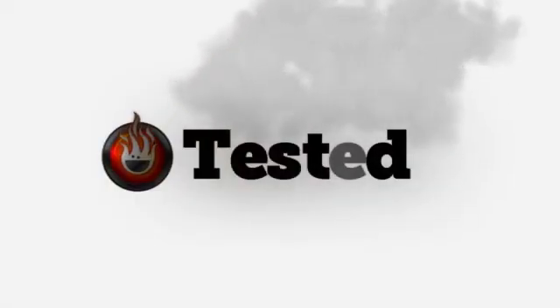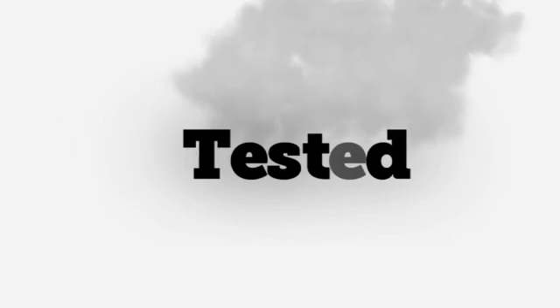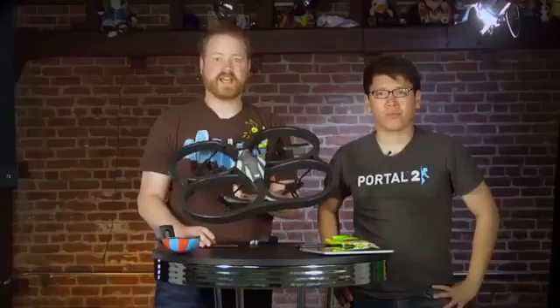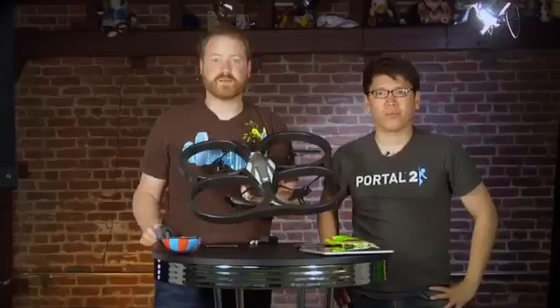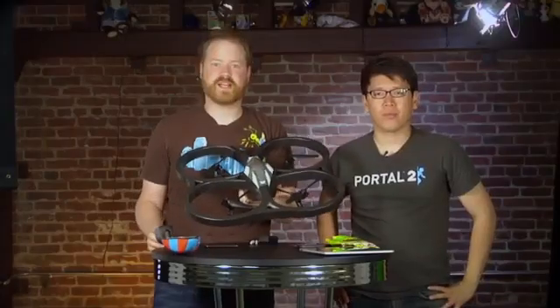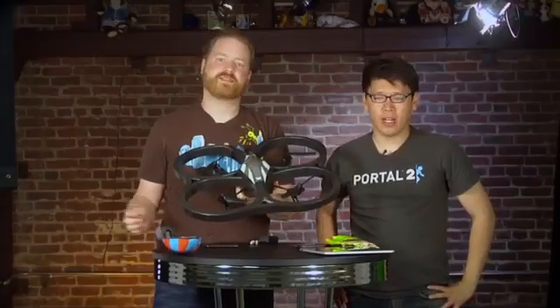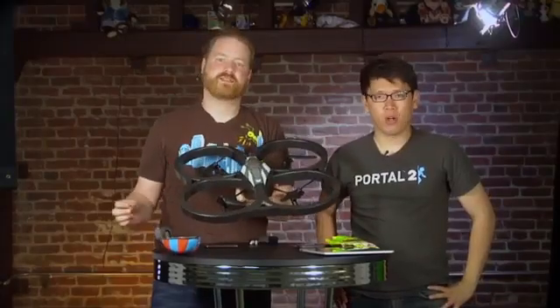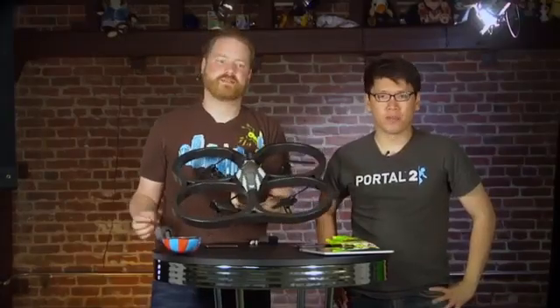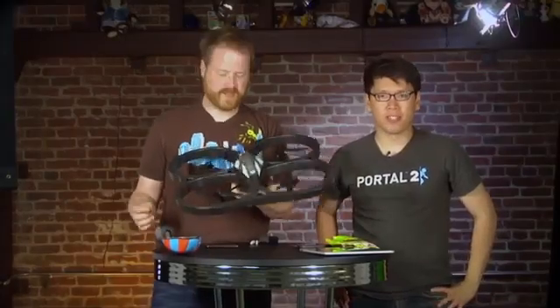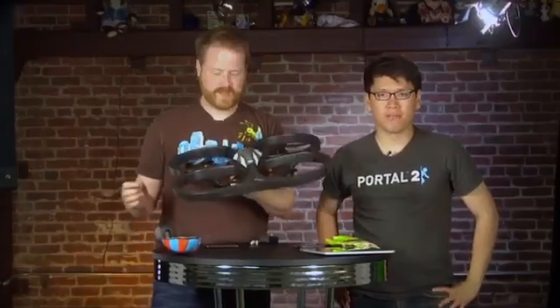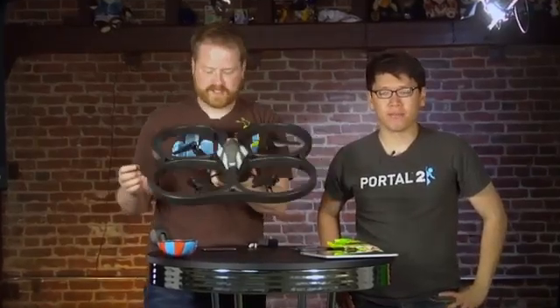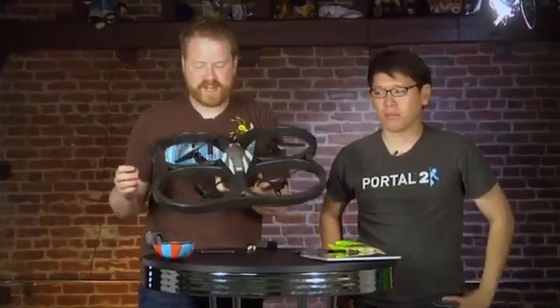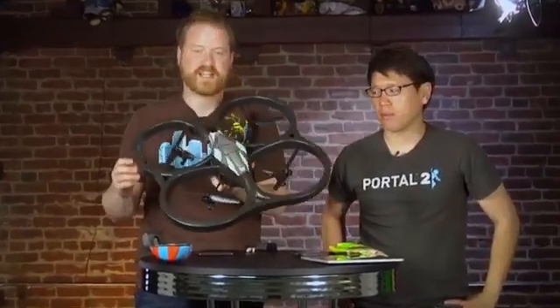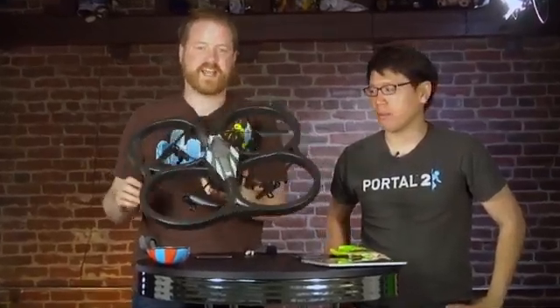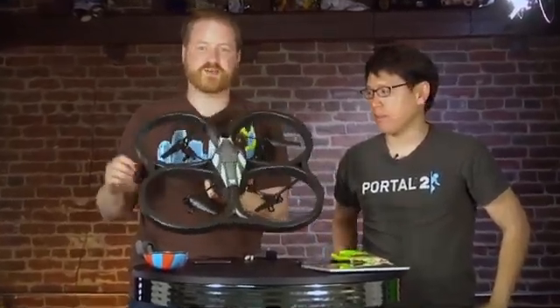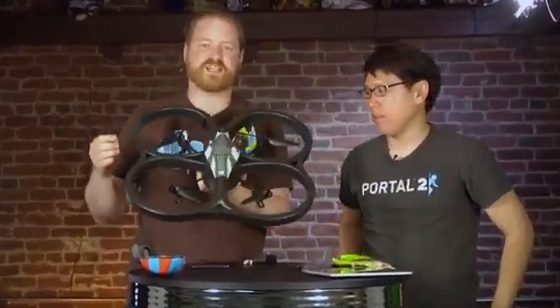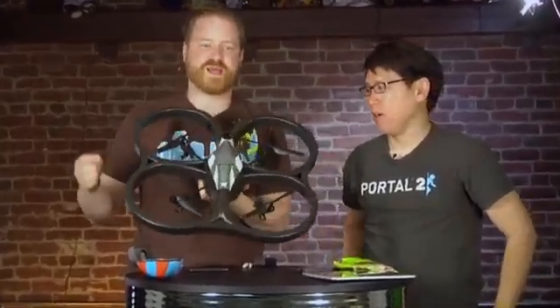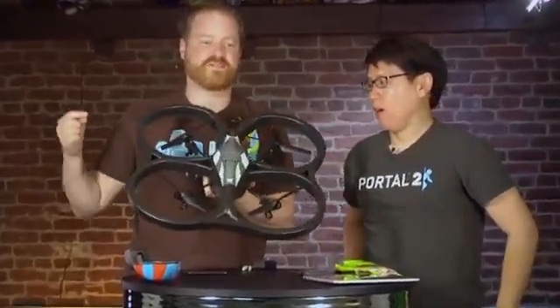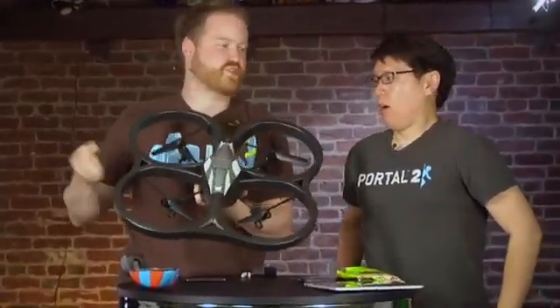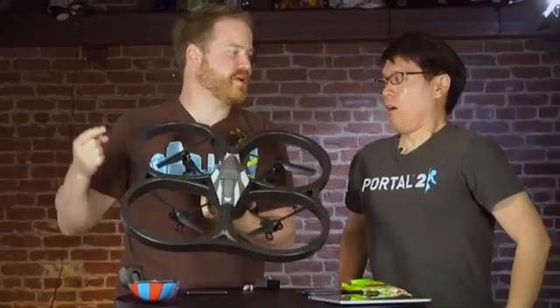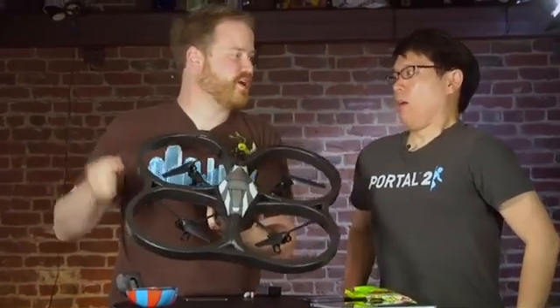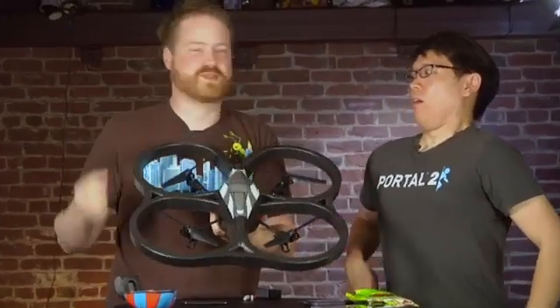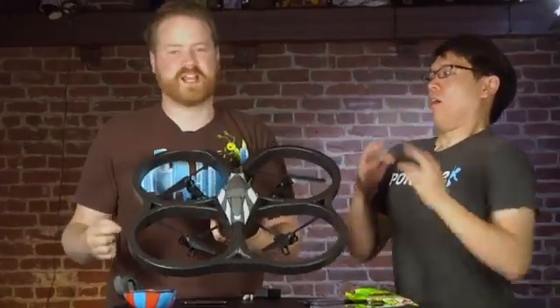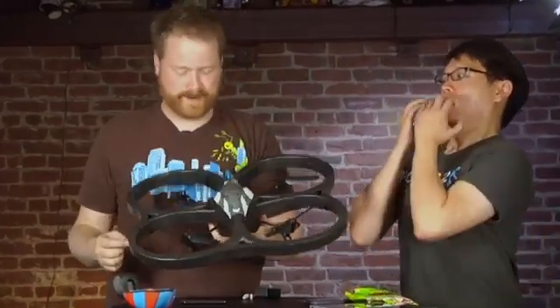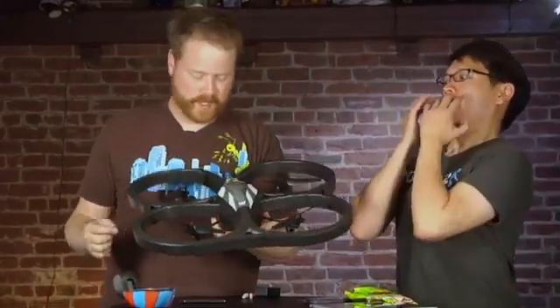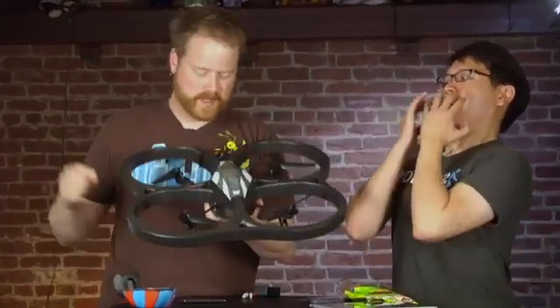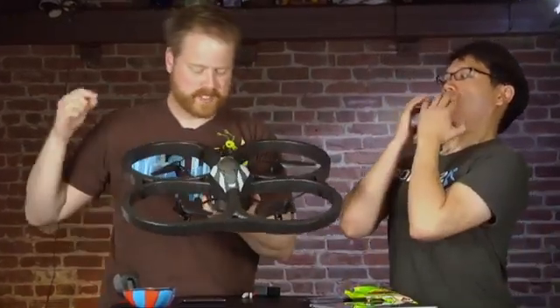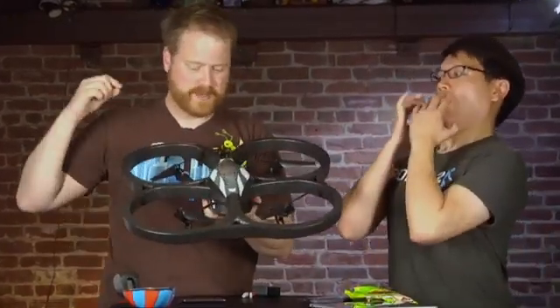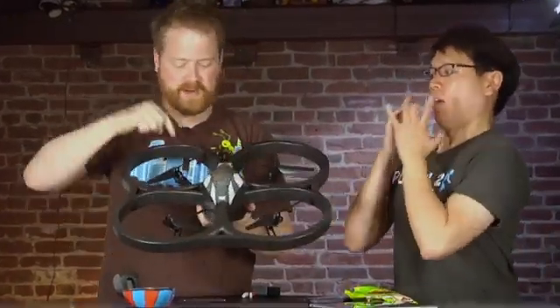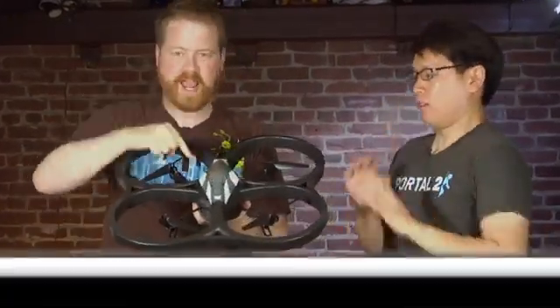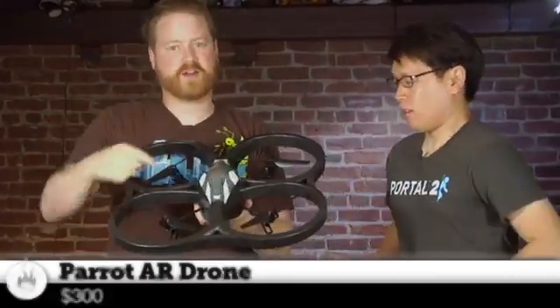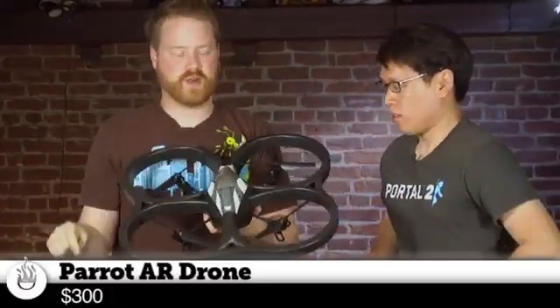Hey guys, it's Will from Tested, and I'm Norm from Tested. It is a very exciting day here because we have an expensive, stupid, awesome toy here. This is the Parrot AR Drone.